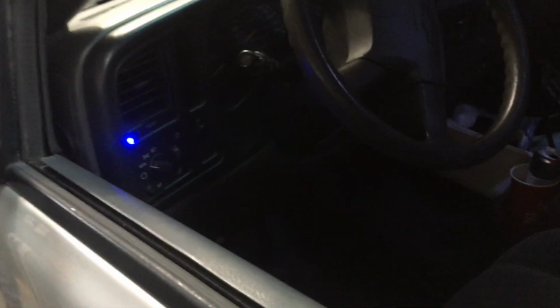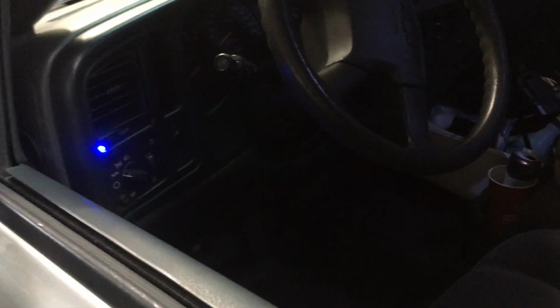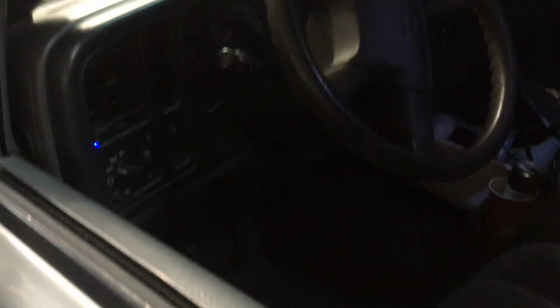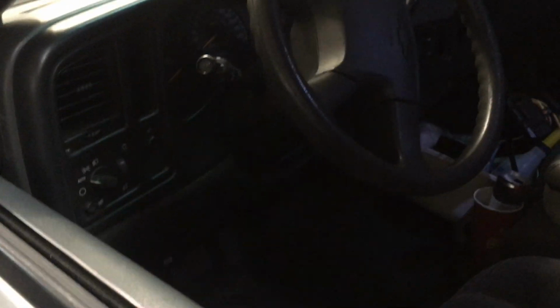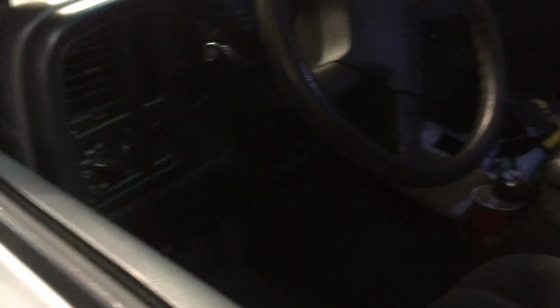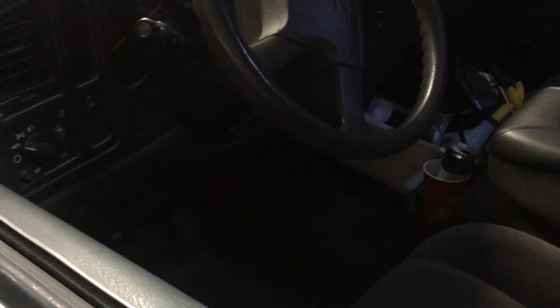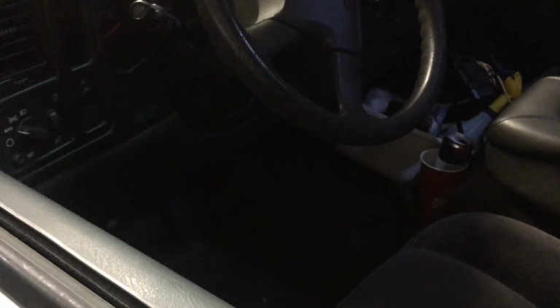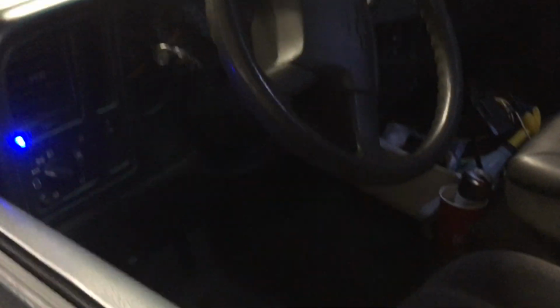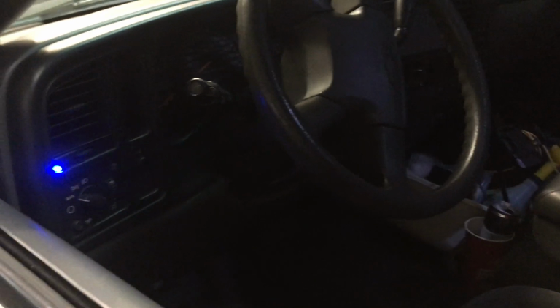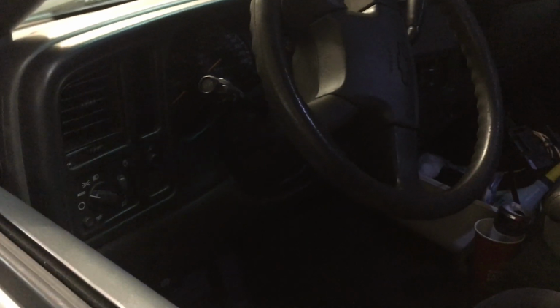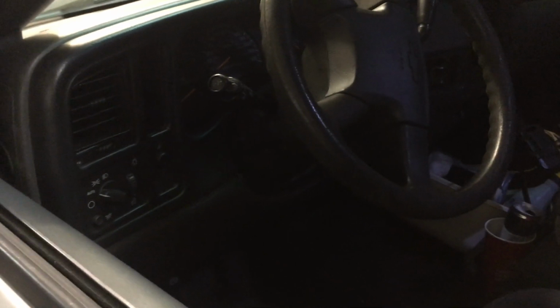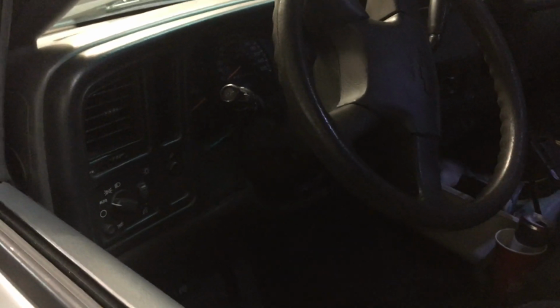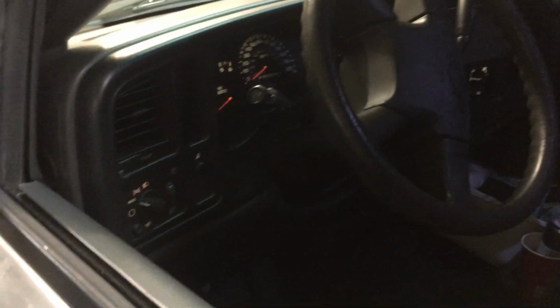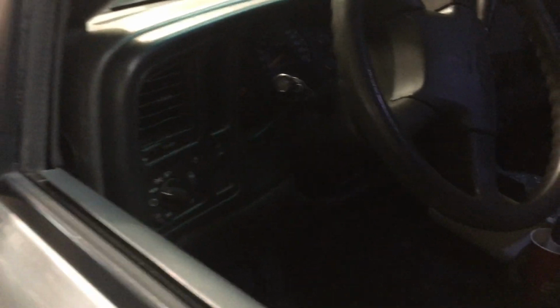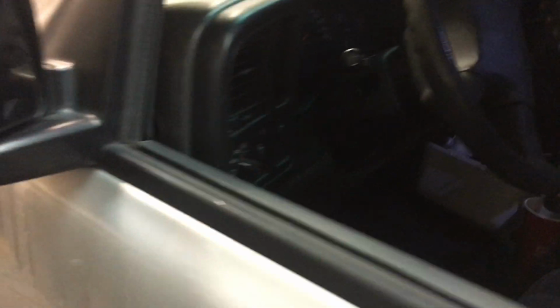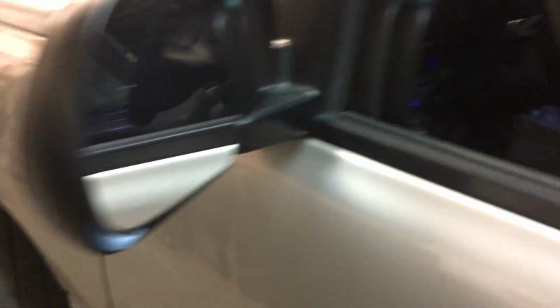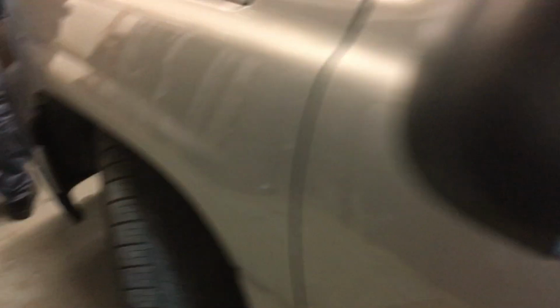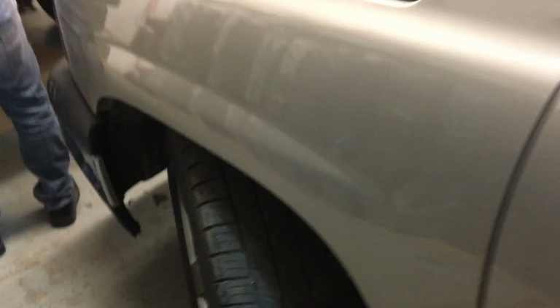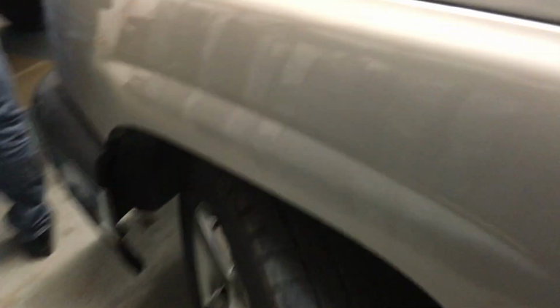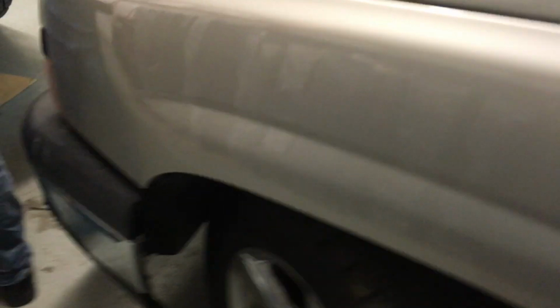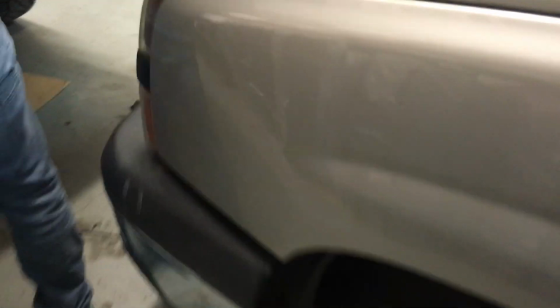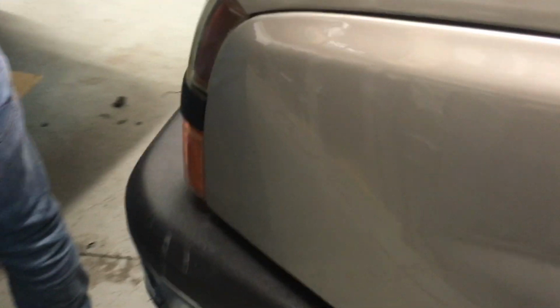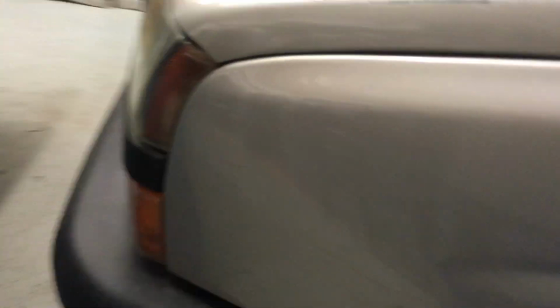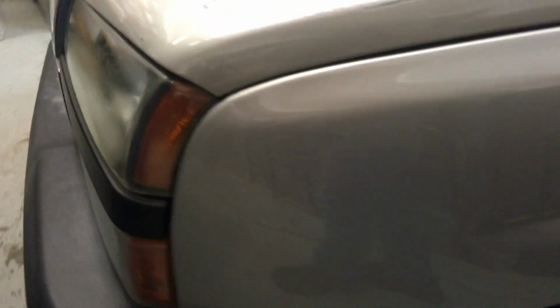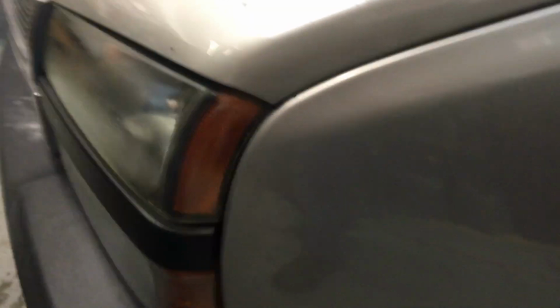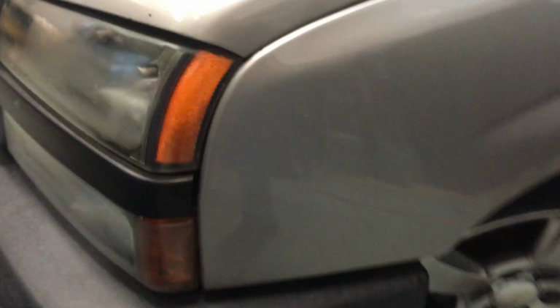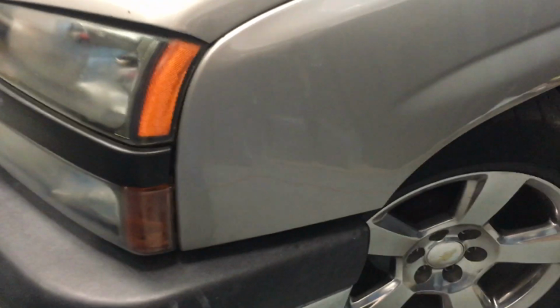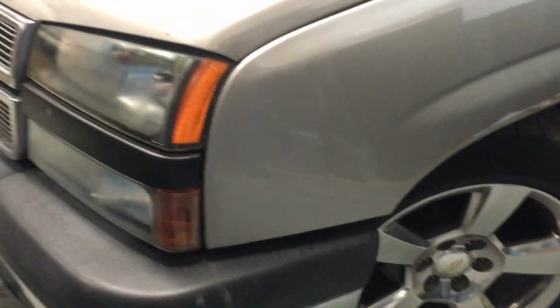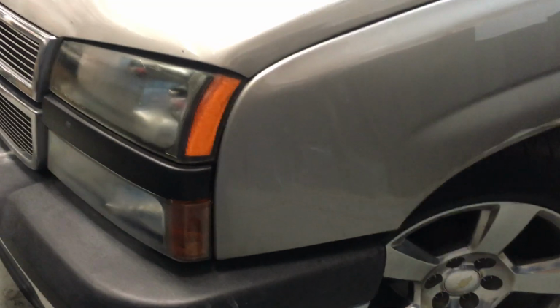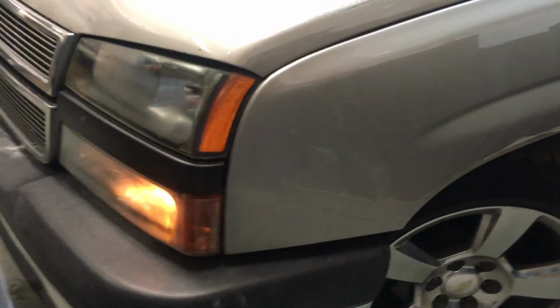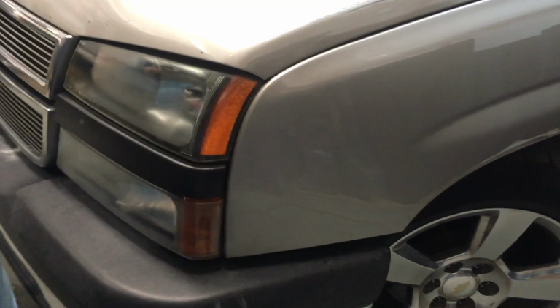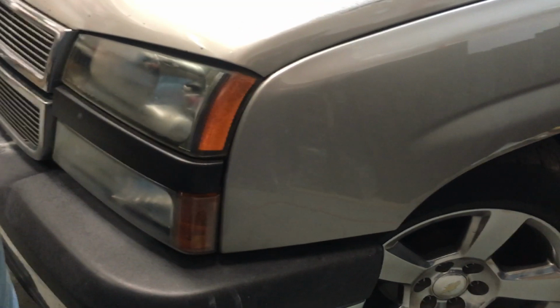We have basic alarms ready to go for most vehicles here at Innovative Car Sound. Come by the shop and check us out — we are open Monday to Saturday, 10 to 6, and closed on Sunday.